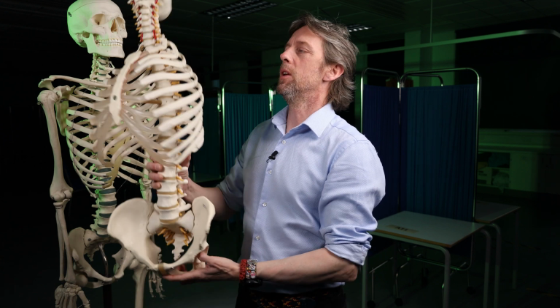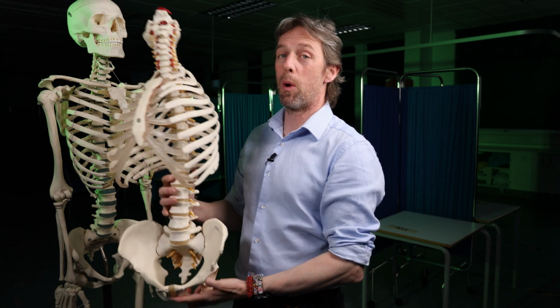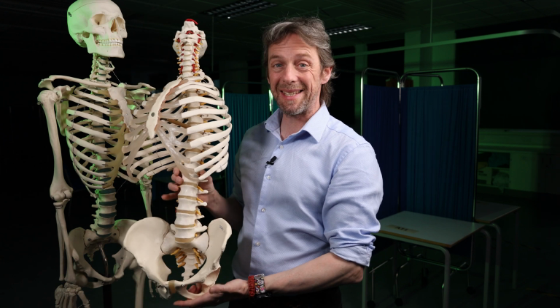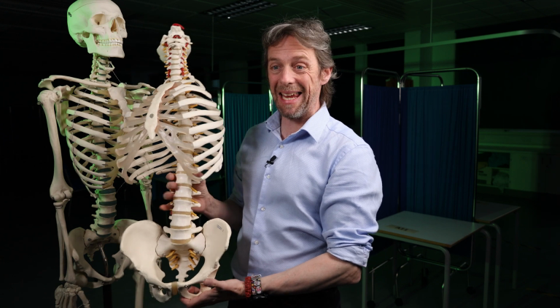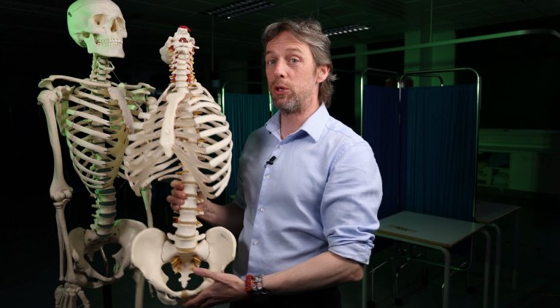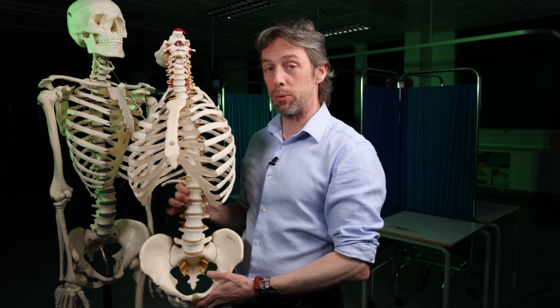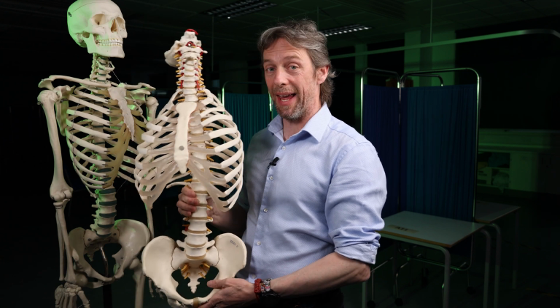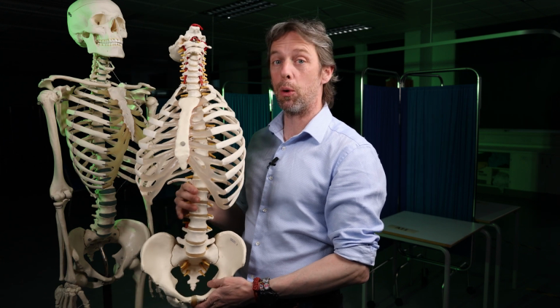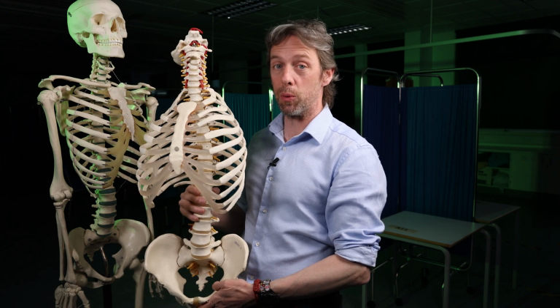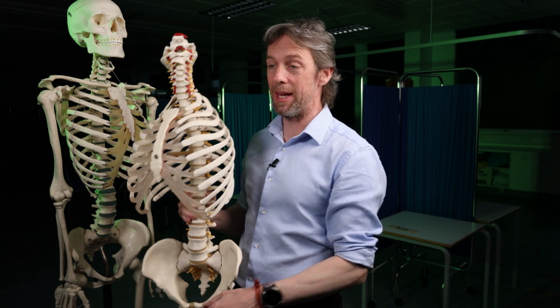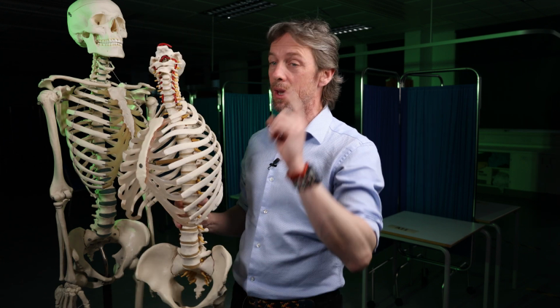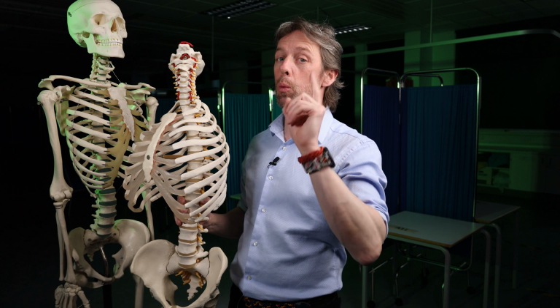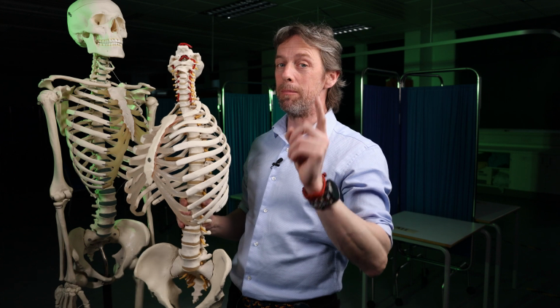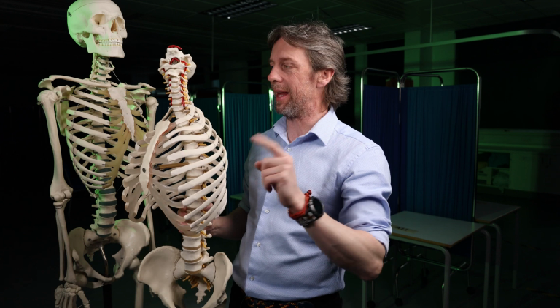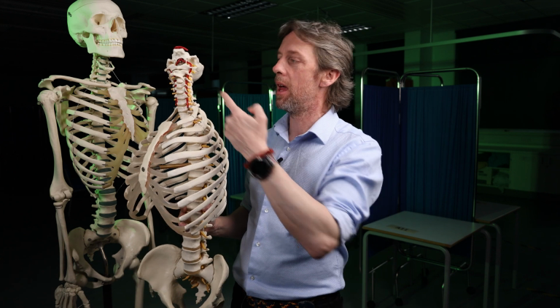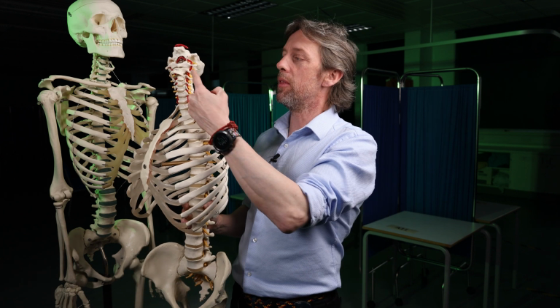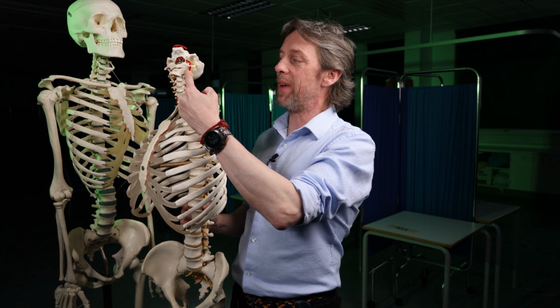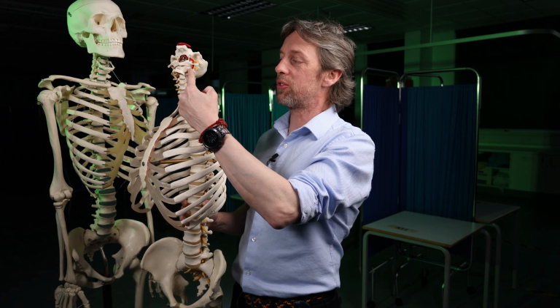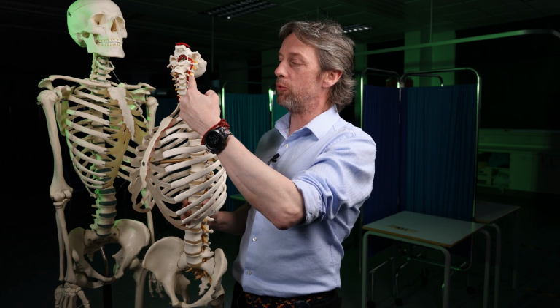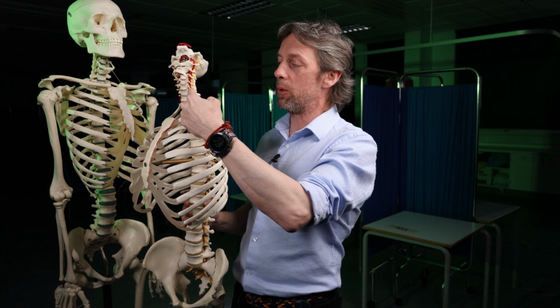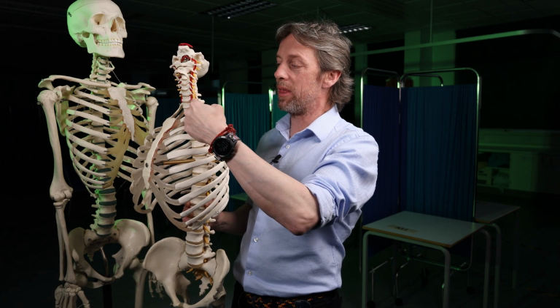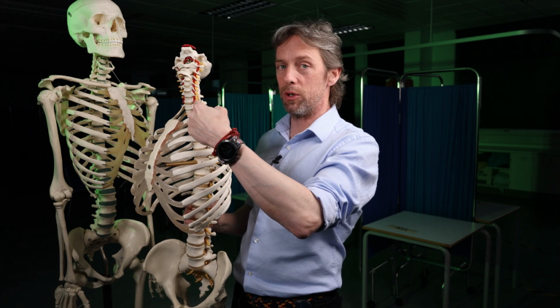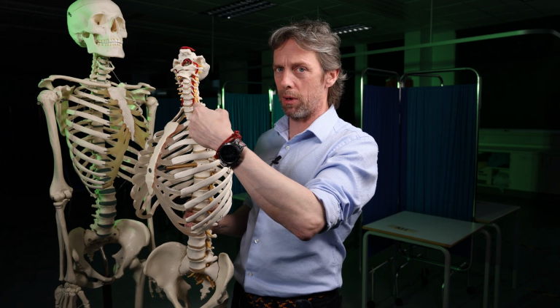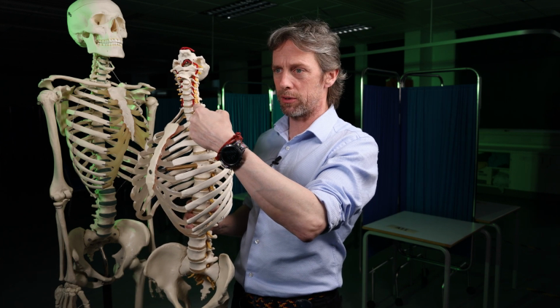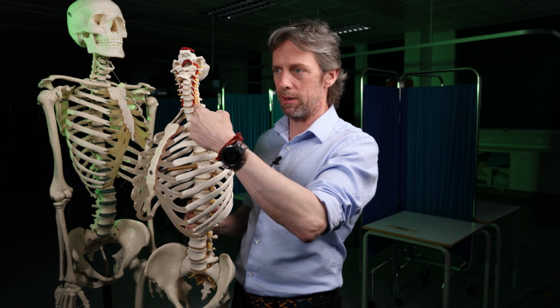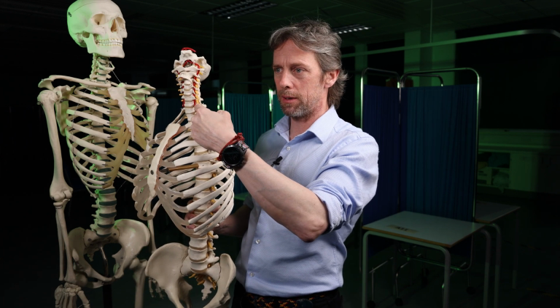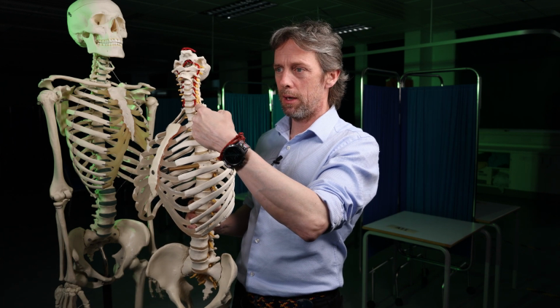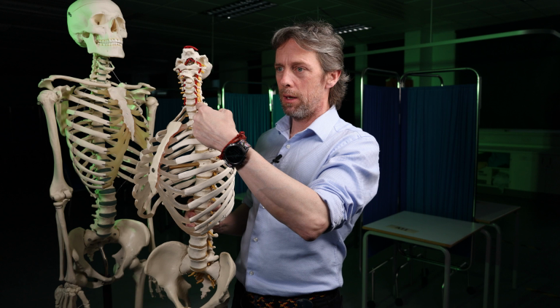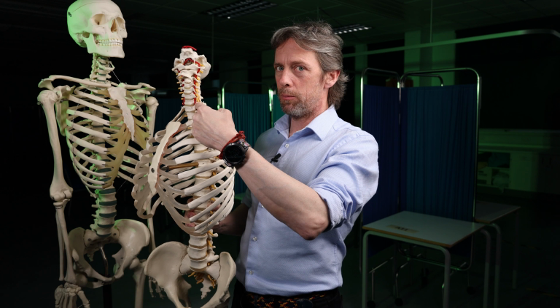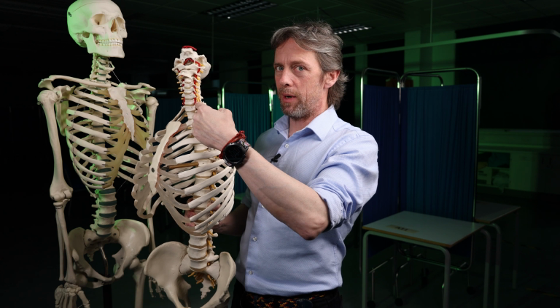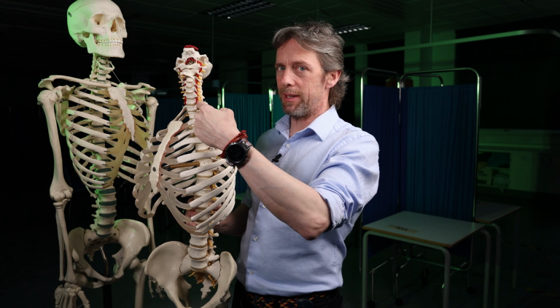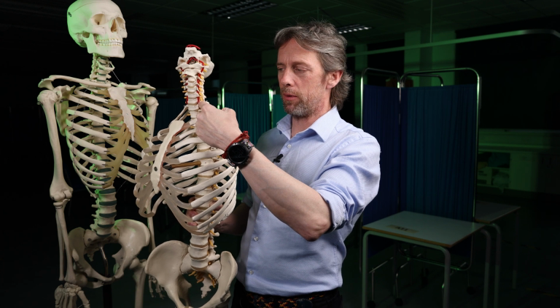So when we say the vertebral vein, what do we mean? We mean the veins that are running with the vertebral arteries — but they're a little bit different.